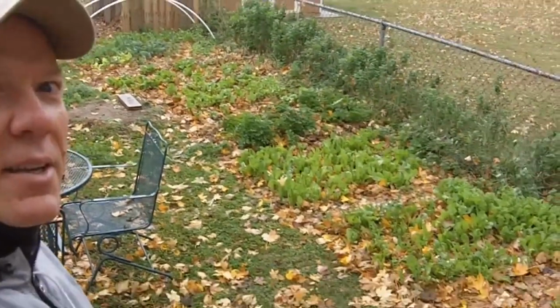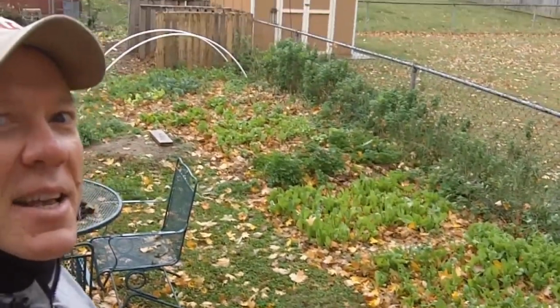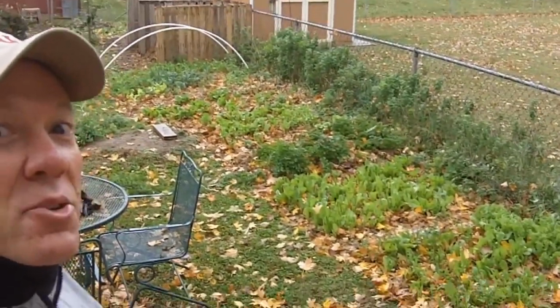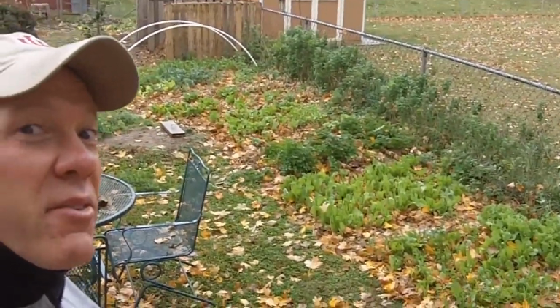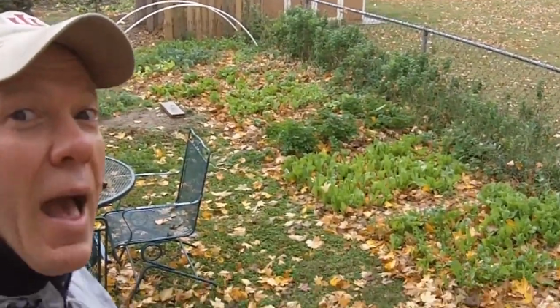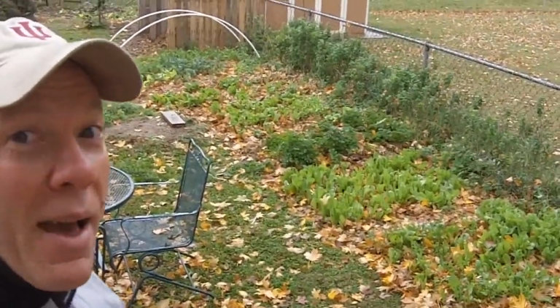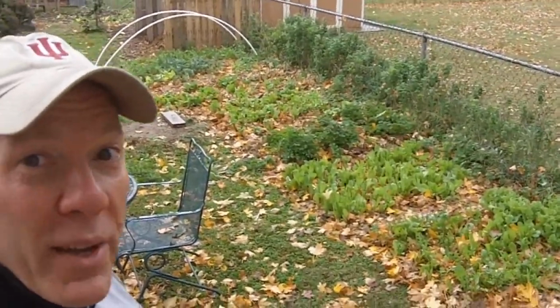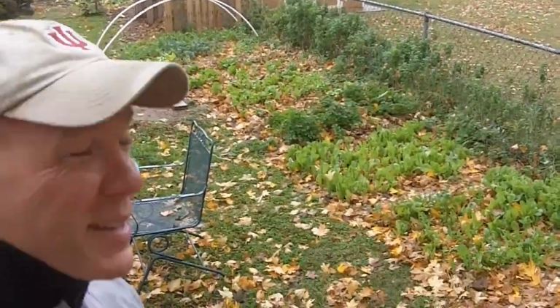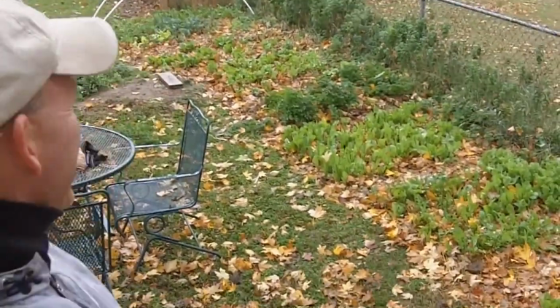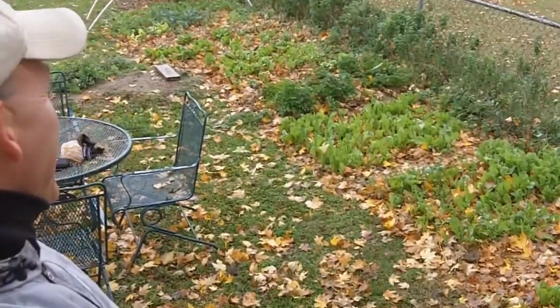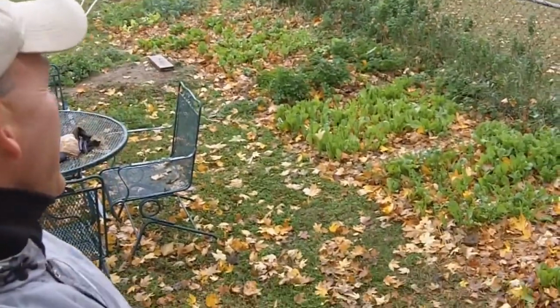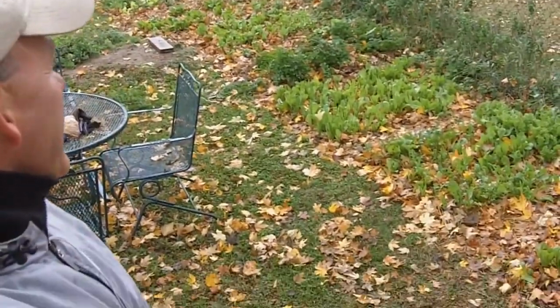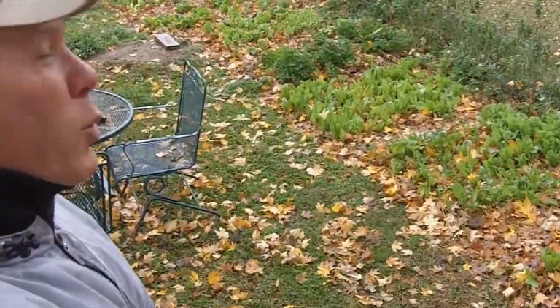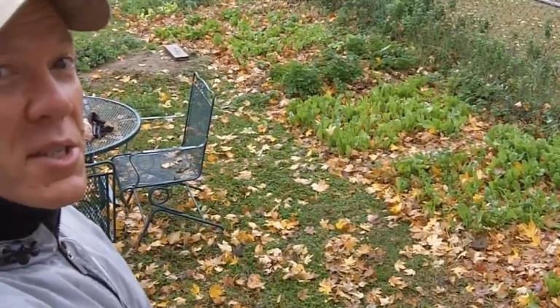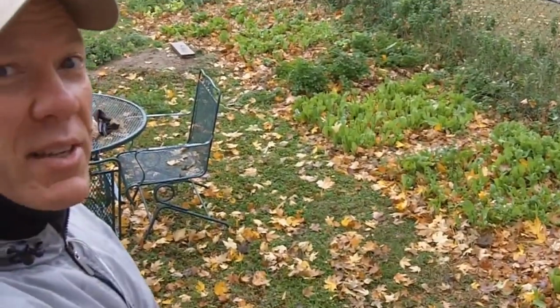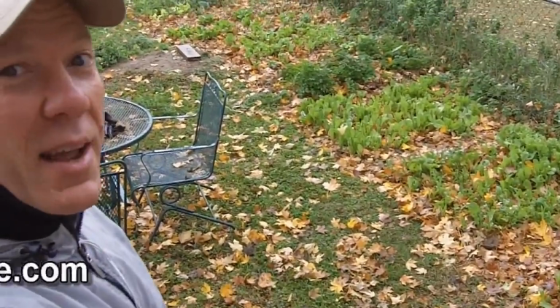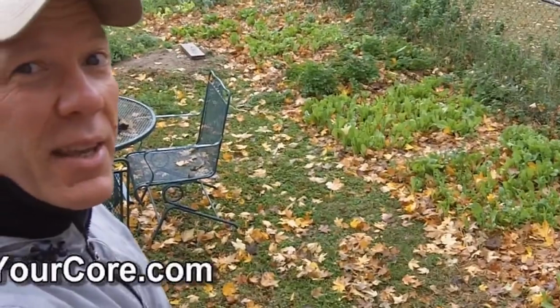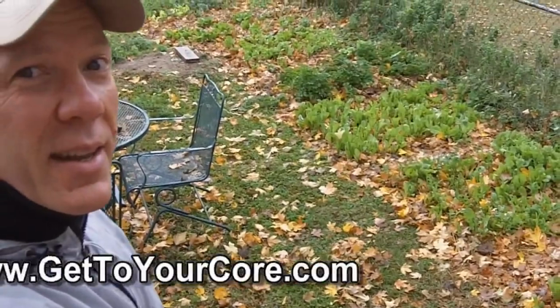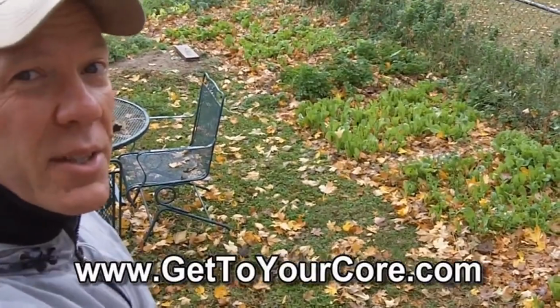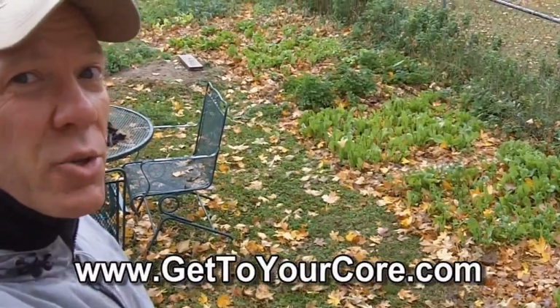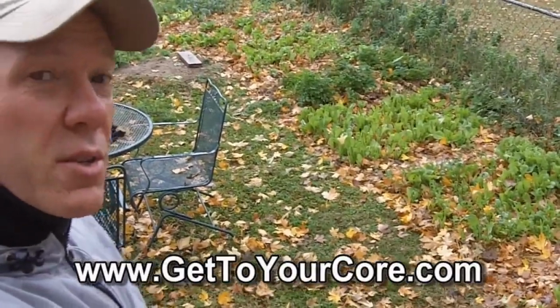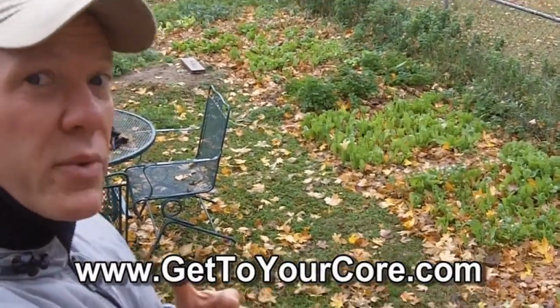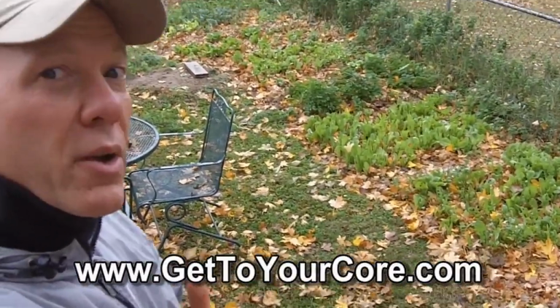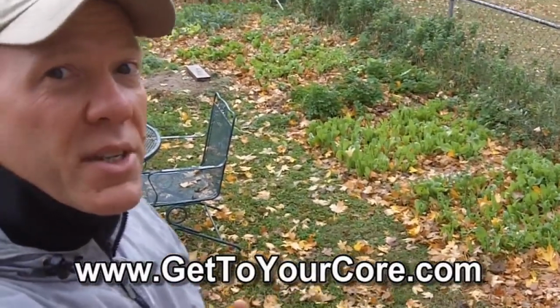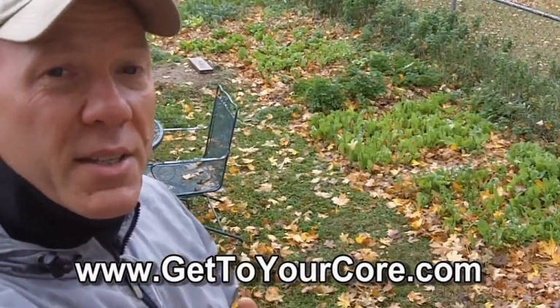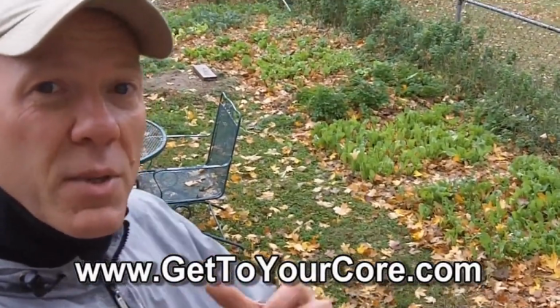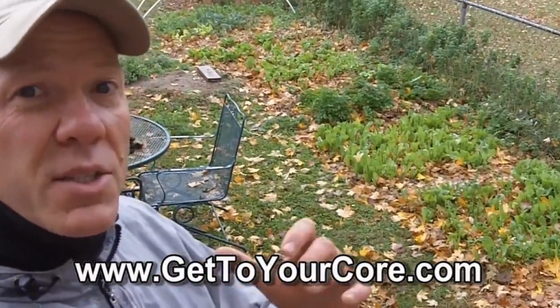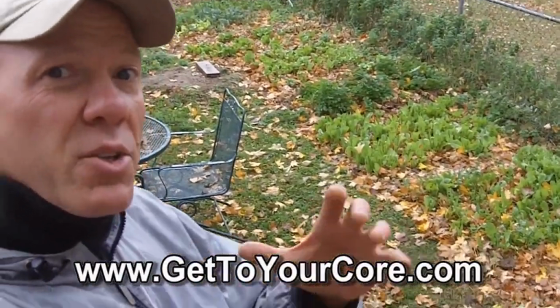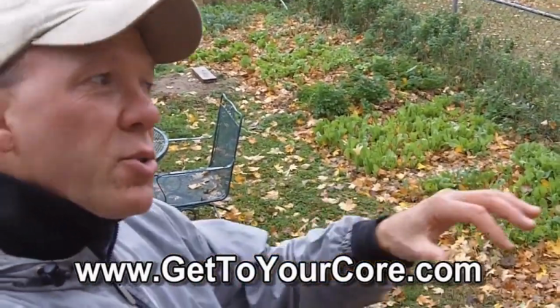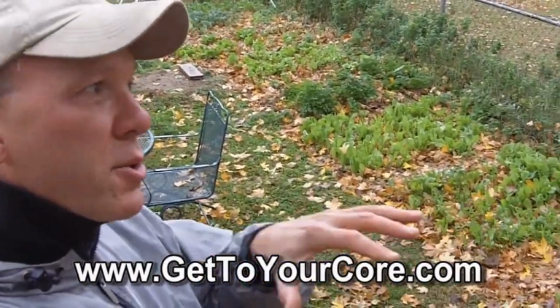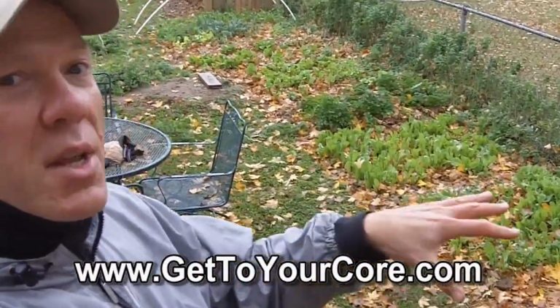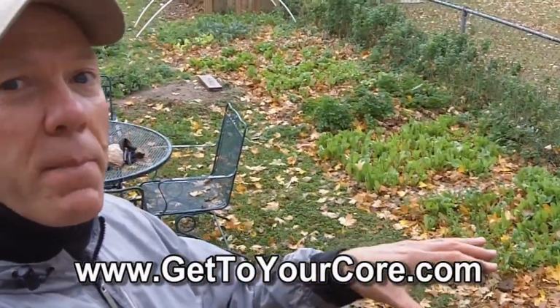Hey guys, Dr. Steve here. Happy Halloween. It is Core Wellness TV time again, and I'm going to take you into the studio here in a second.